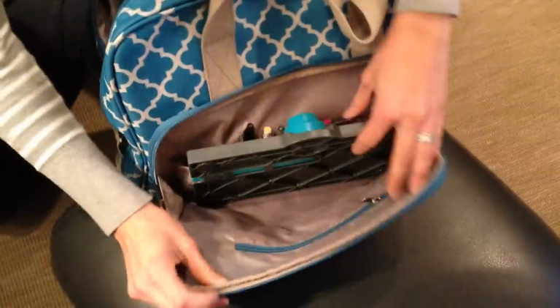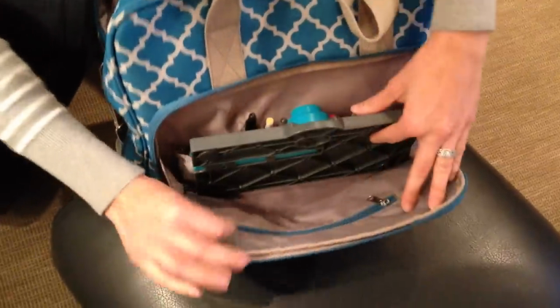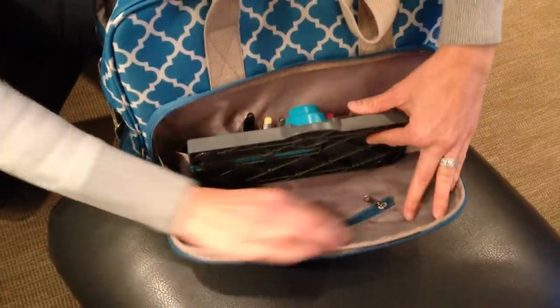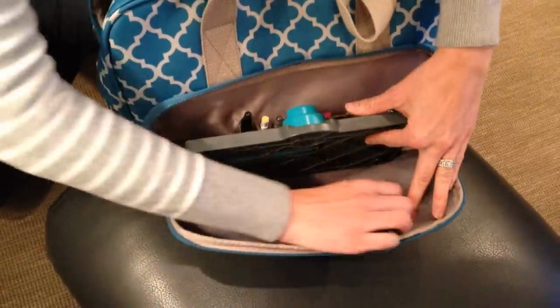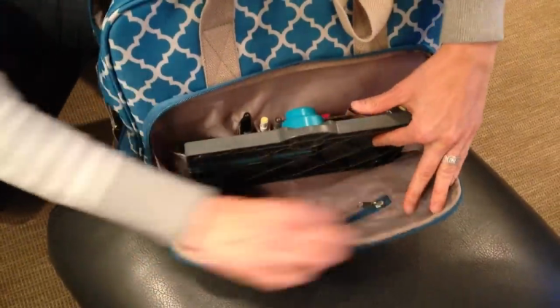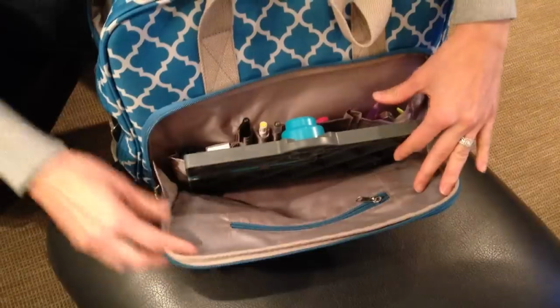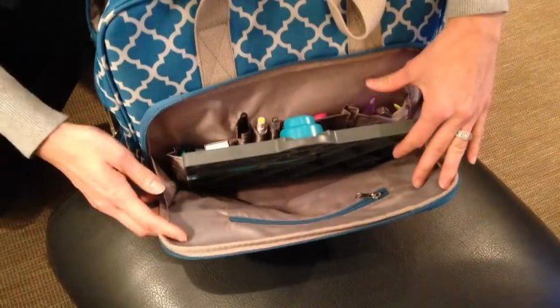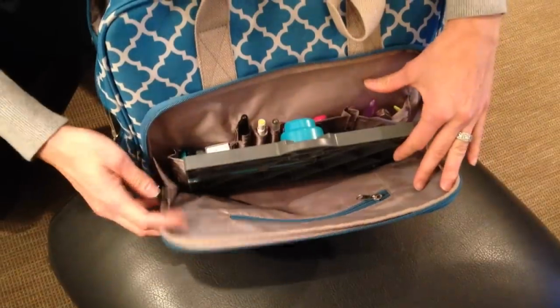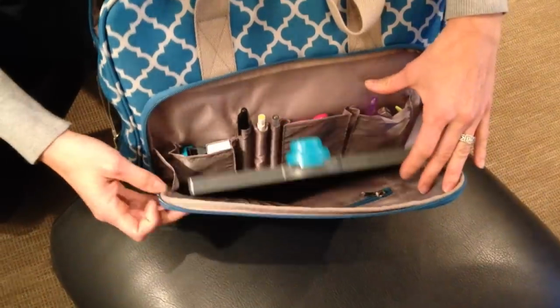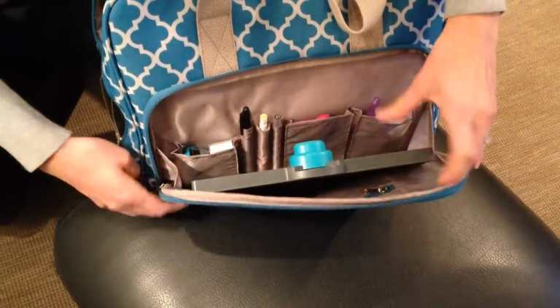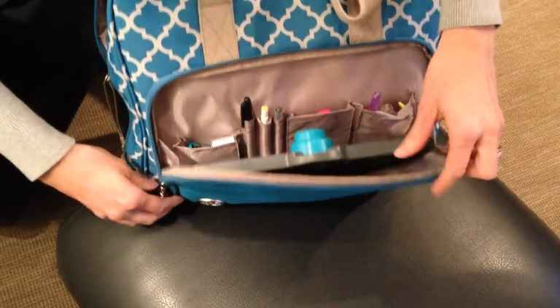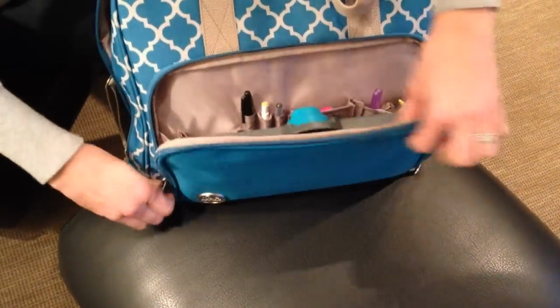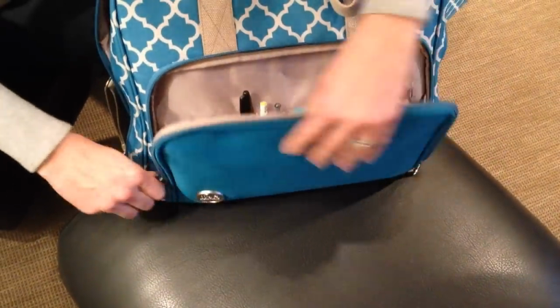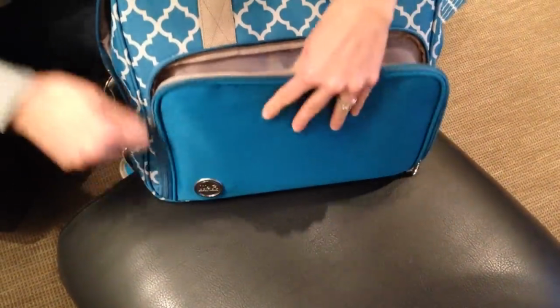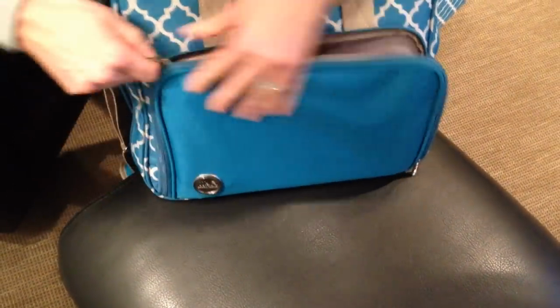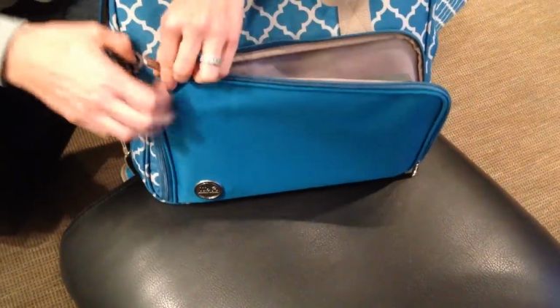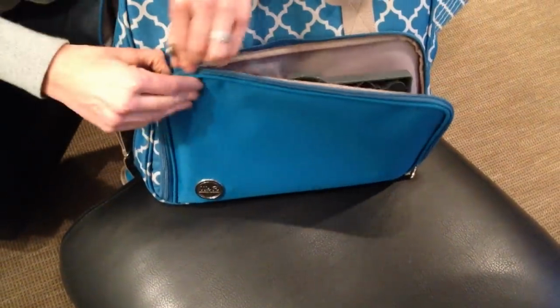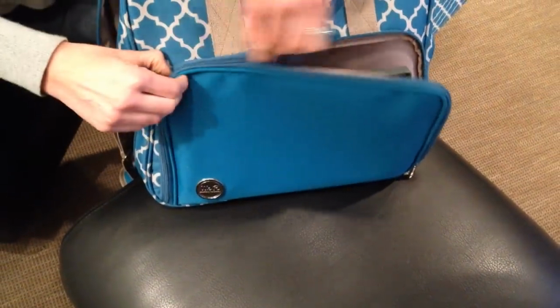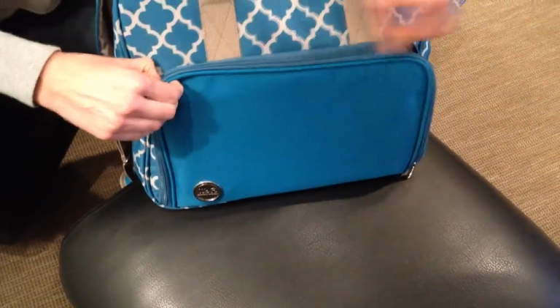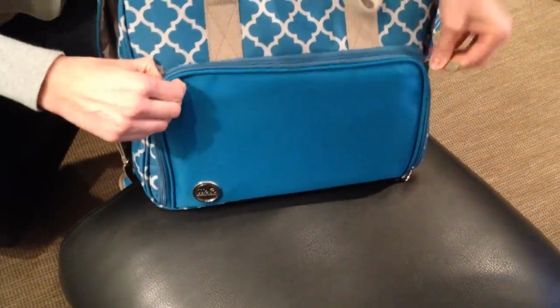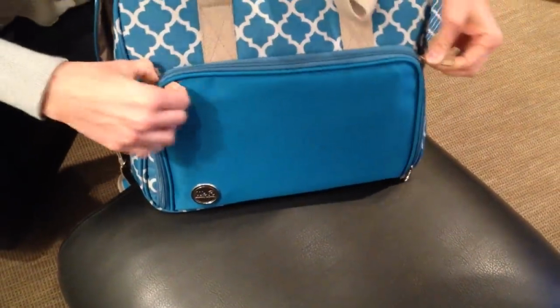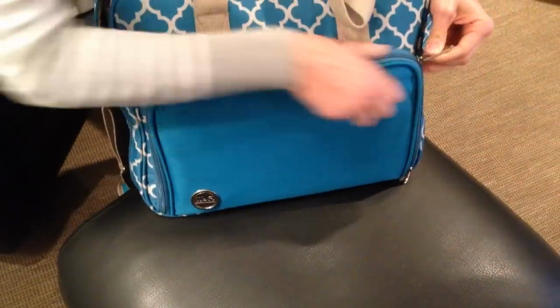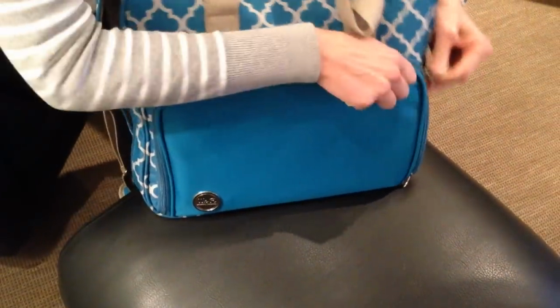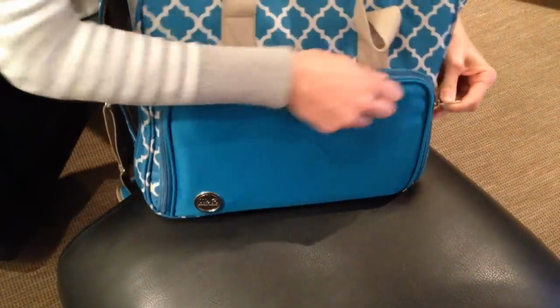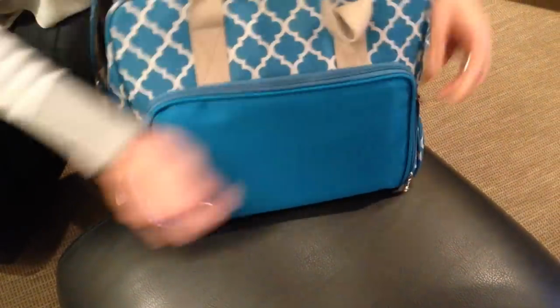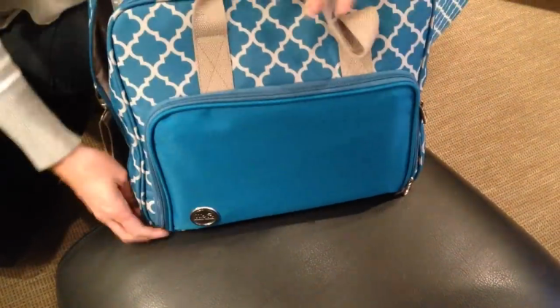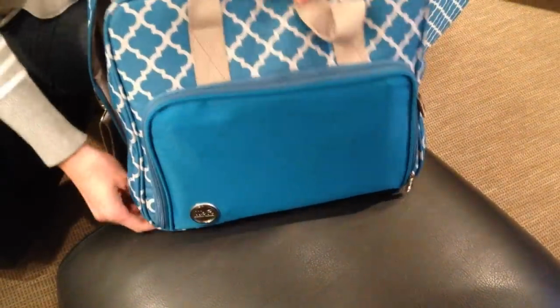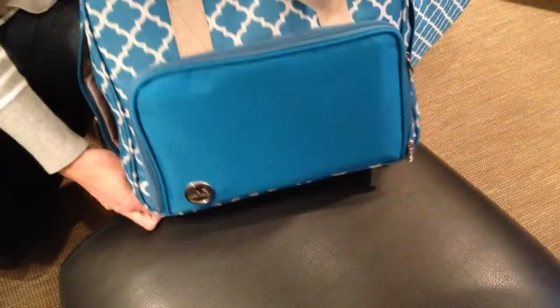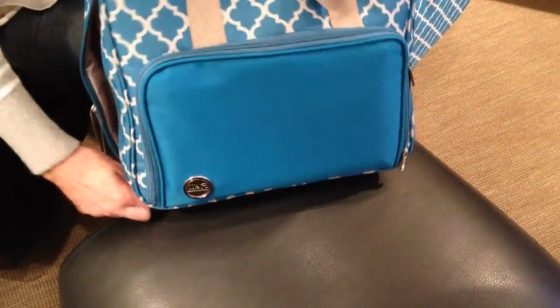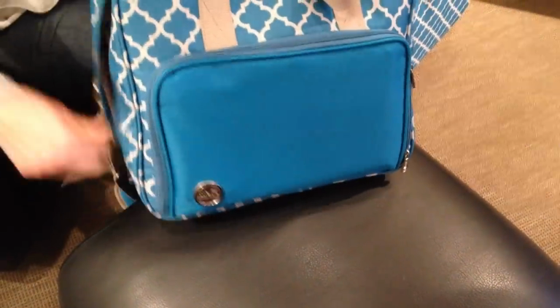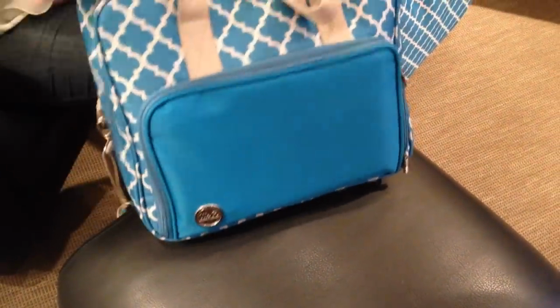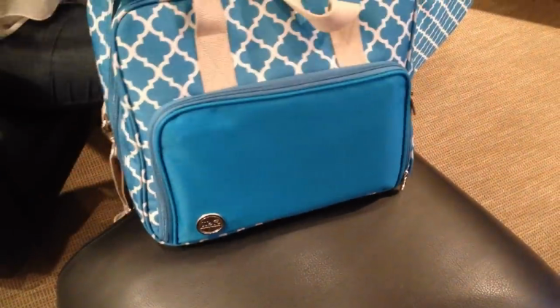So again, lots of pockets to store all of your supplies. On the back of this particular bag,